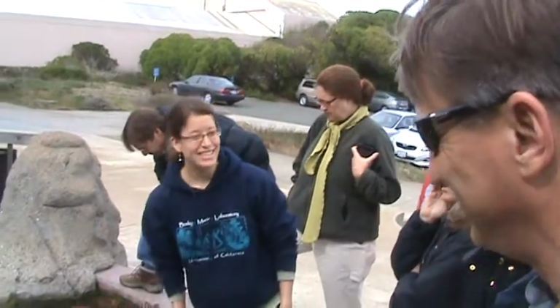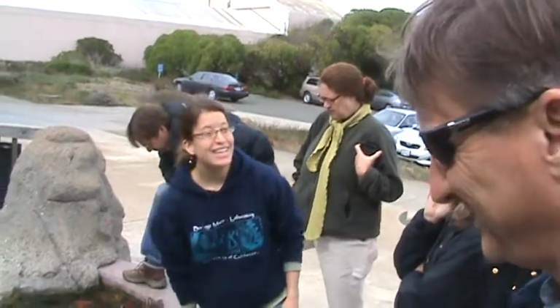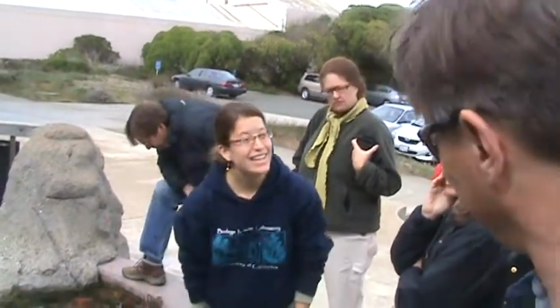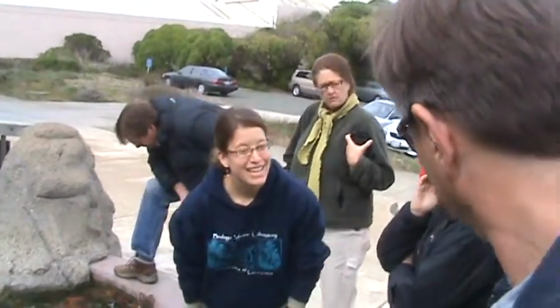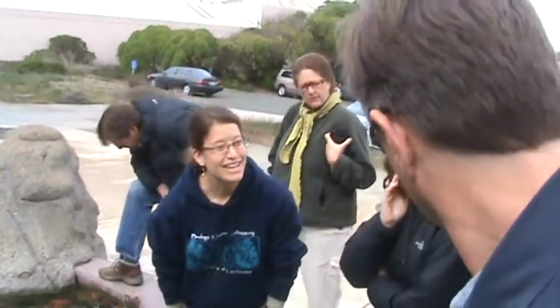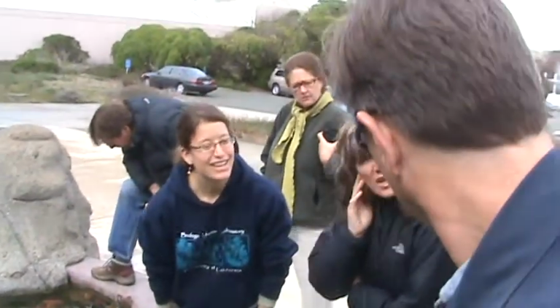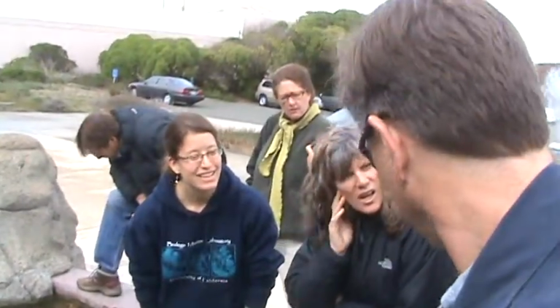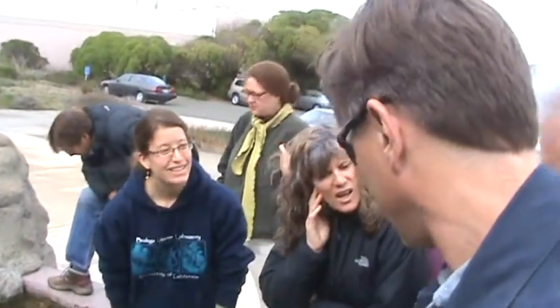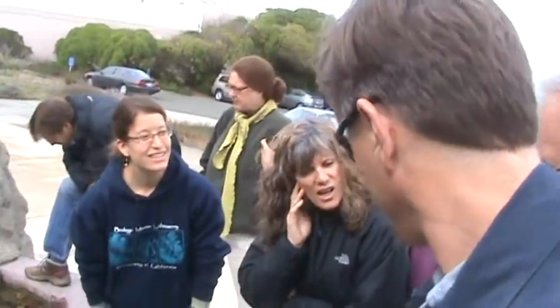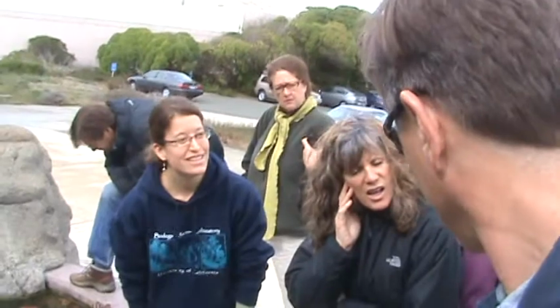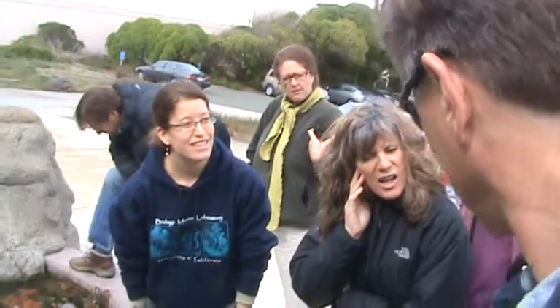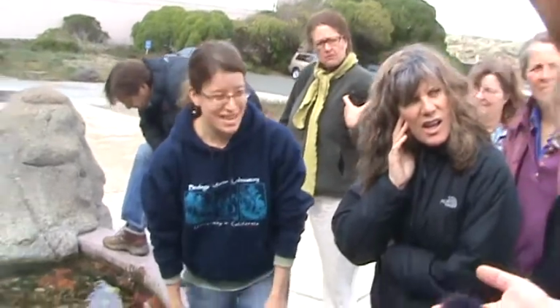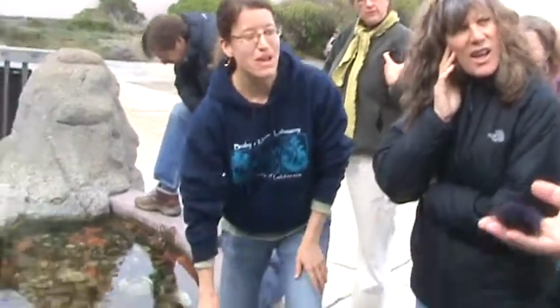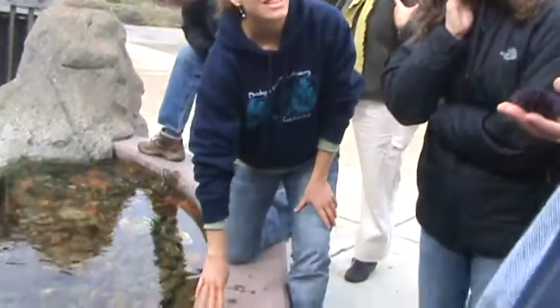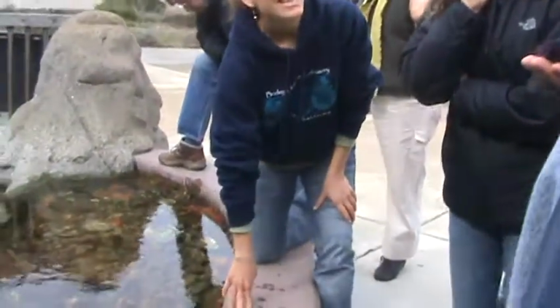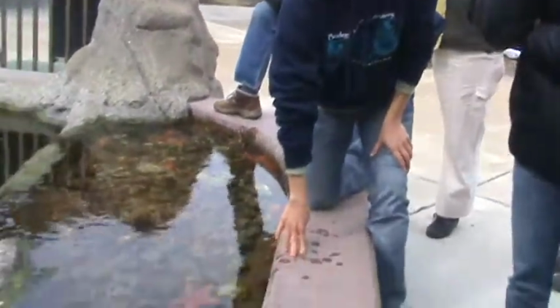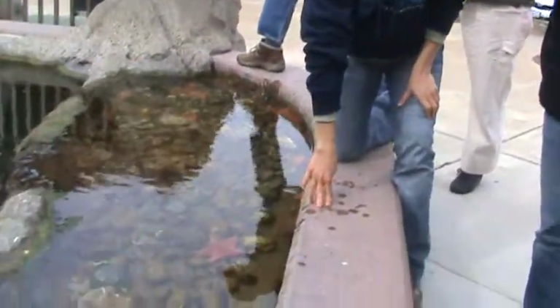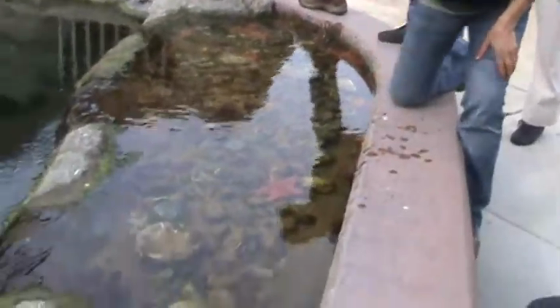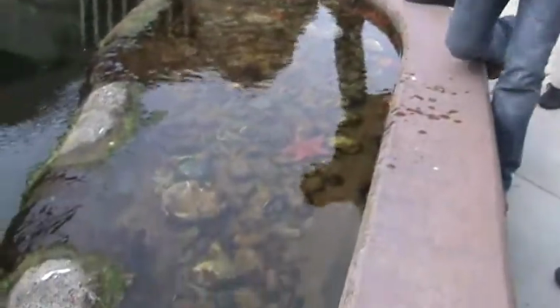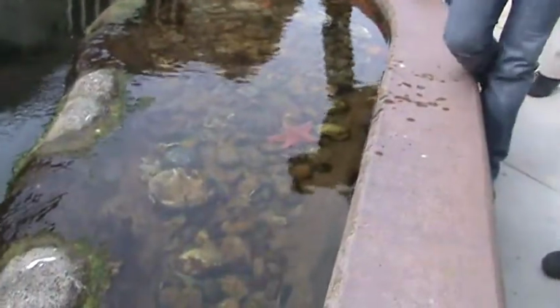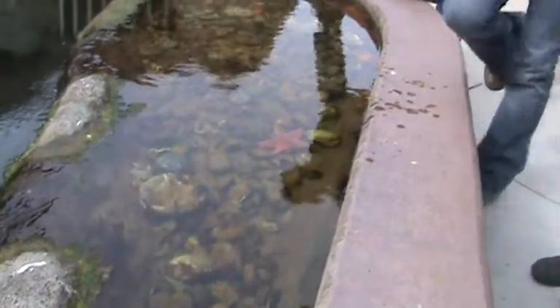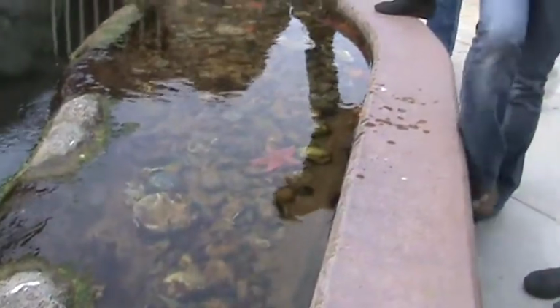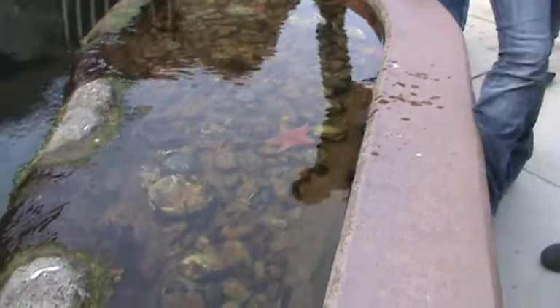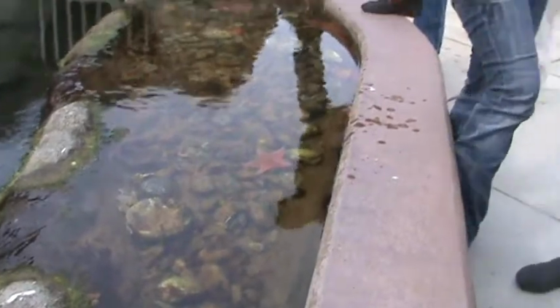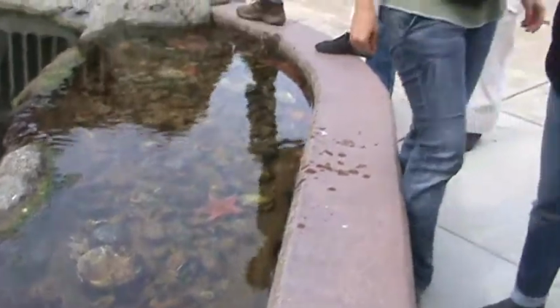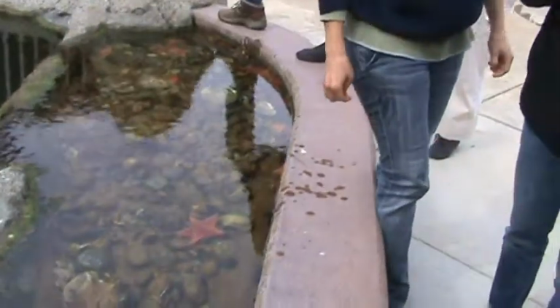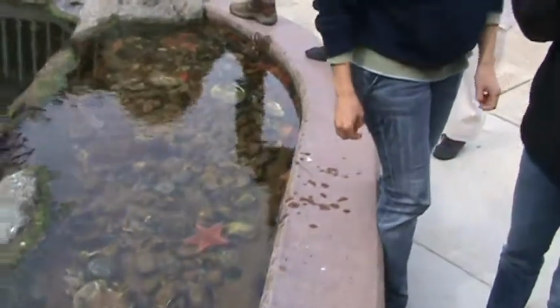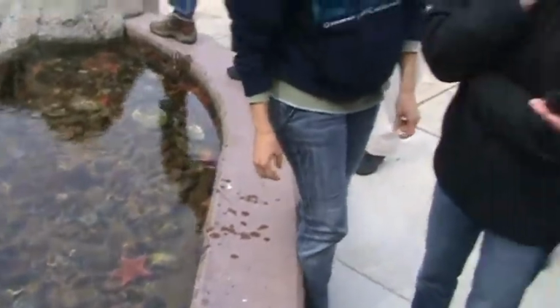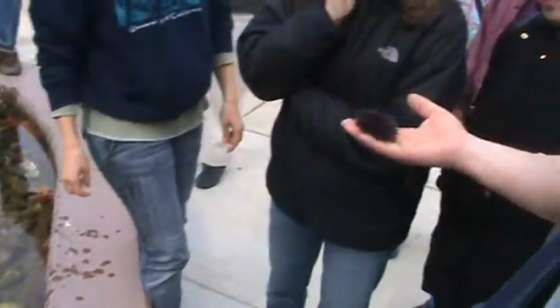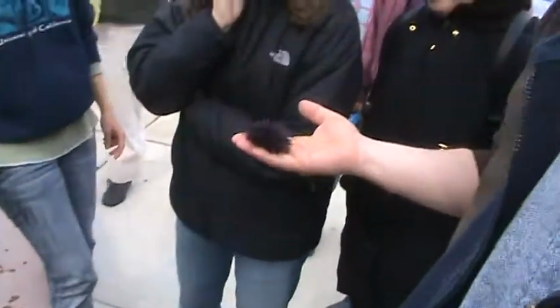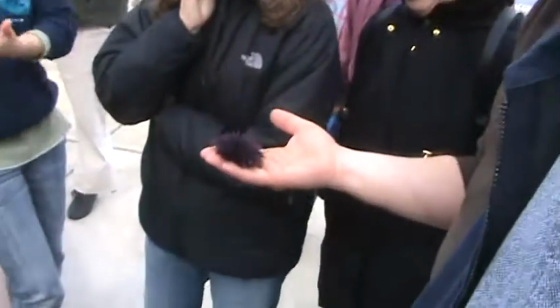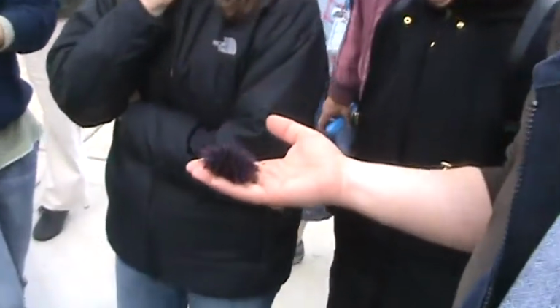I saw a documentary that sea stars actually eat the urchins. Yeah, sometimes they do. And this is a sea urchin, a purple sea urchin. They are related to sea stars — they all have tube feet.